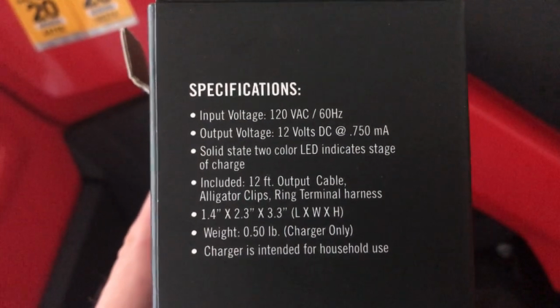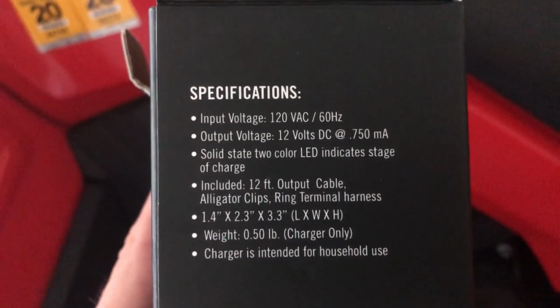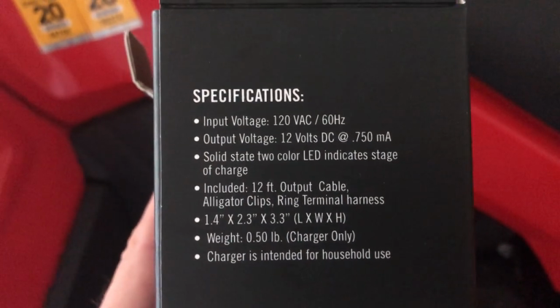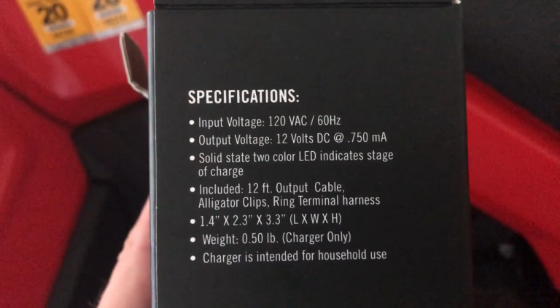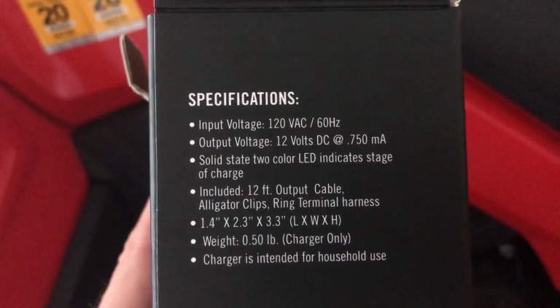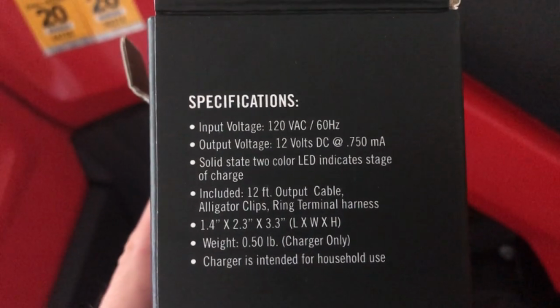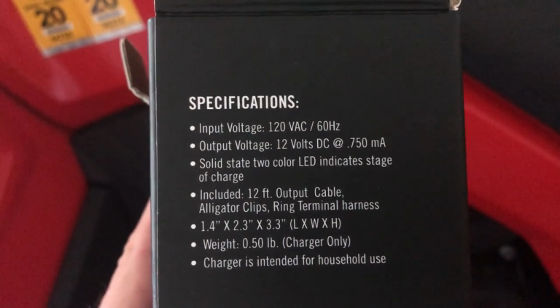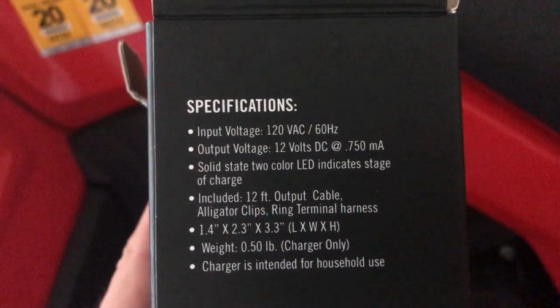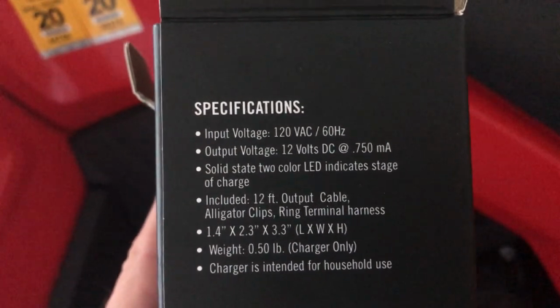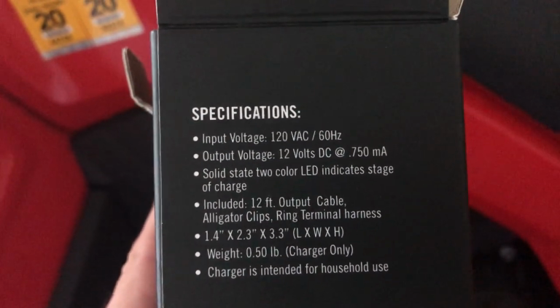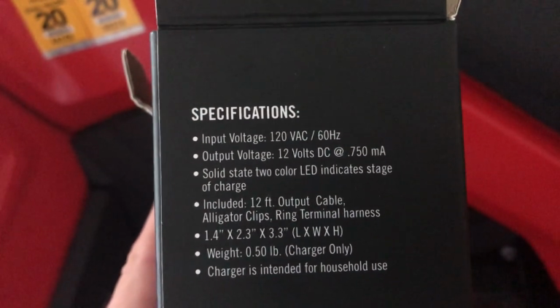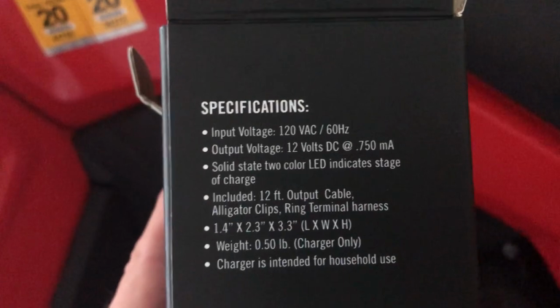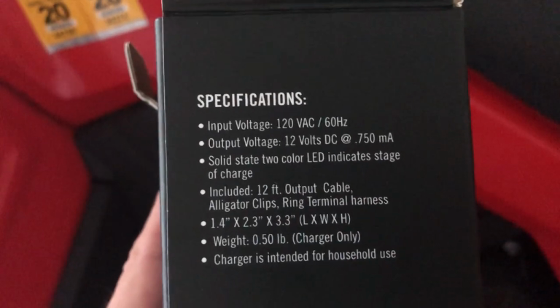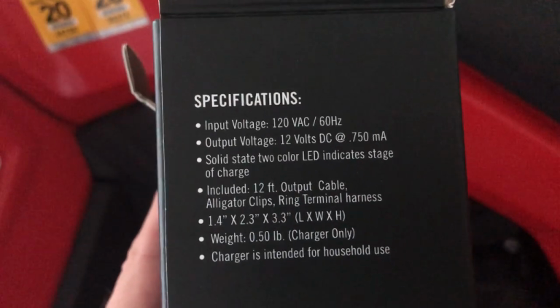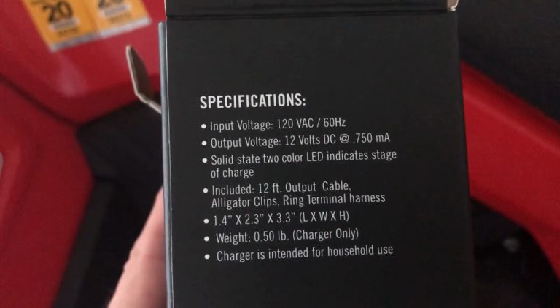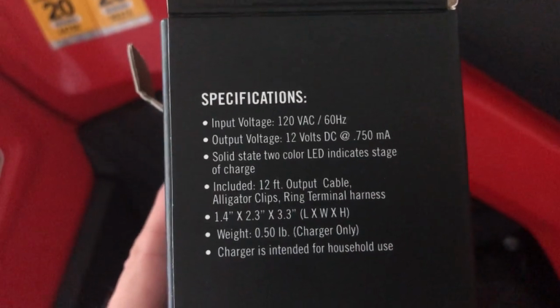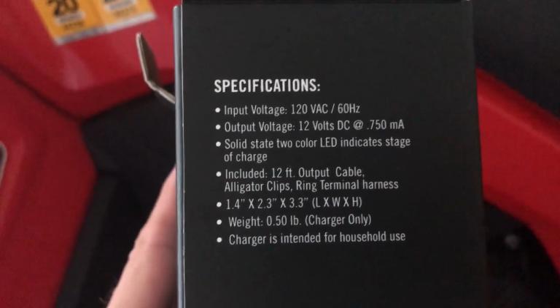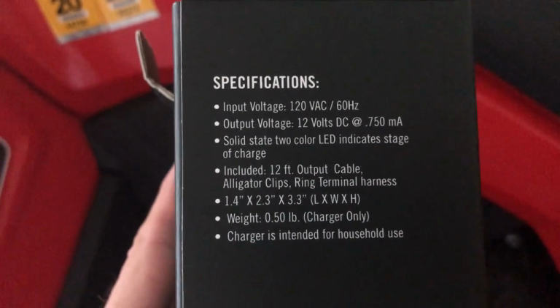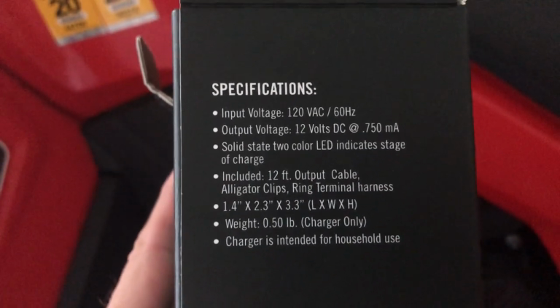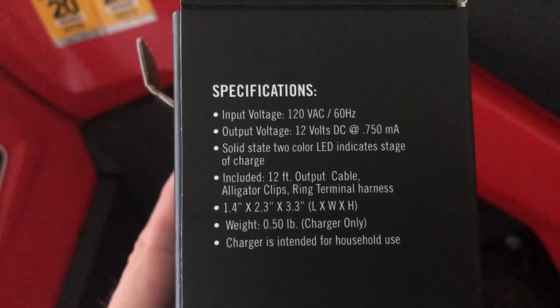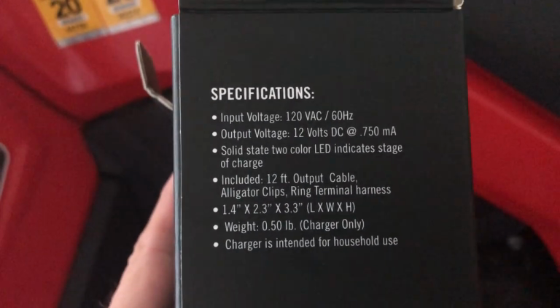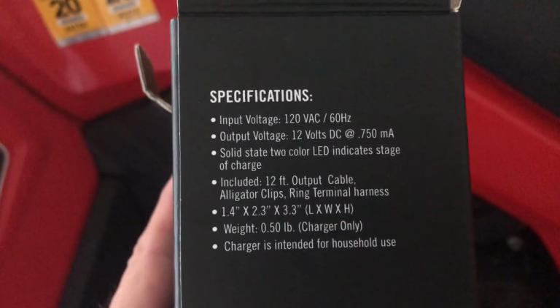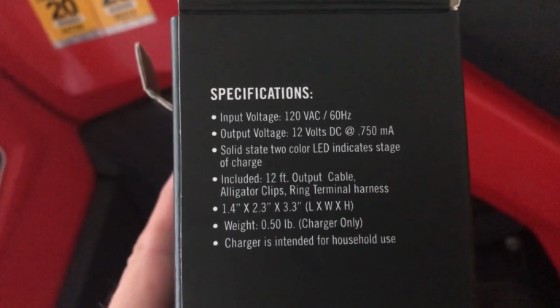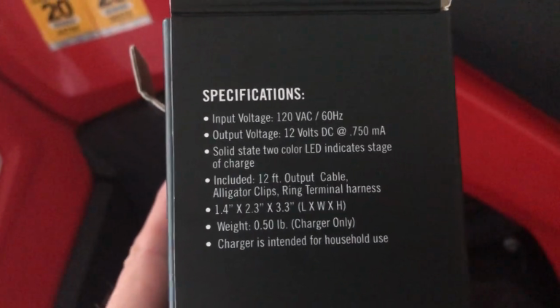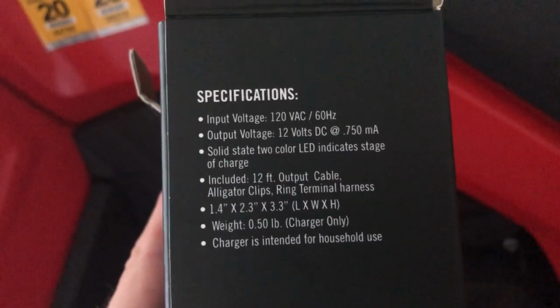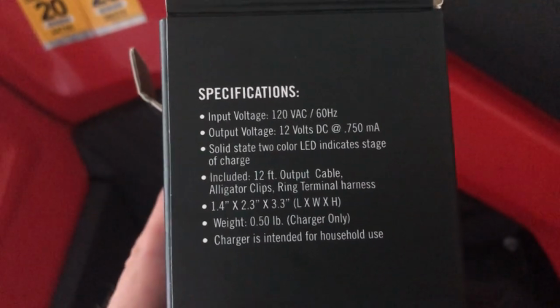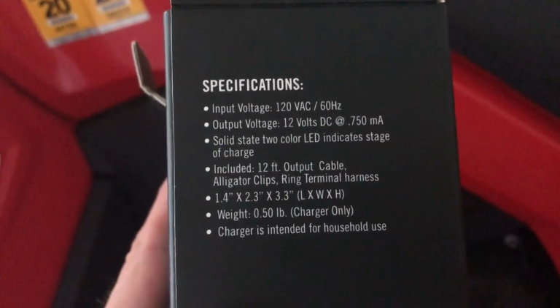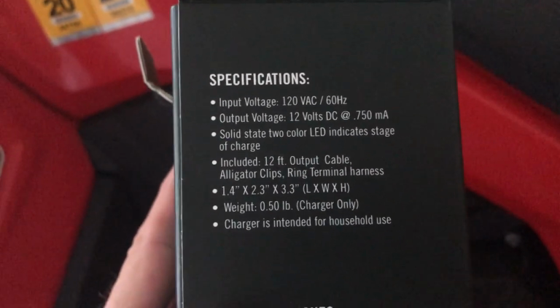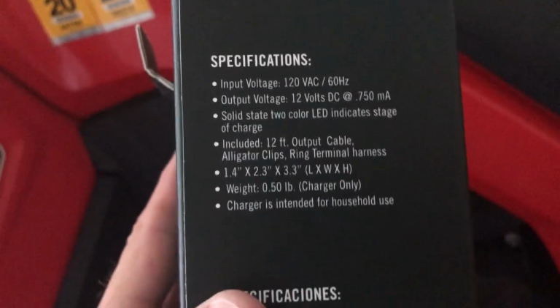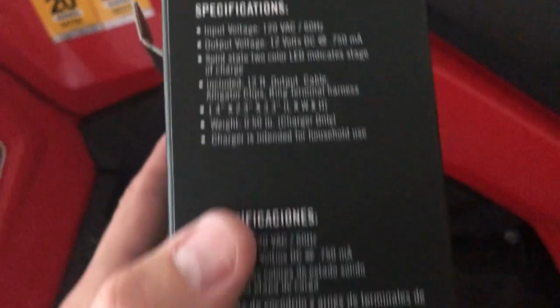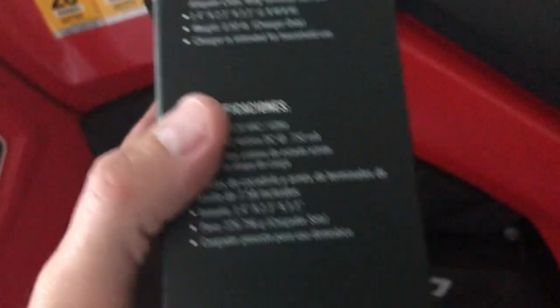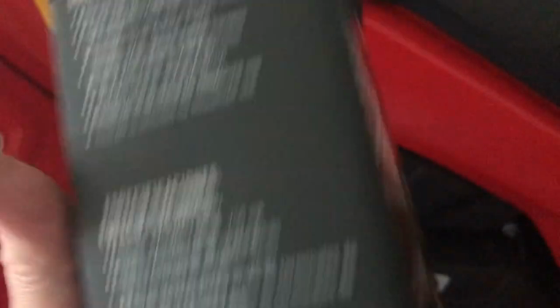It has a red and a green LED — I'll show you that in a second. It comes with a 12-foot cable. I currently have it on my snowmobile. It's about a half pound.